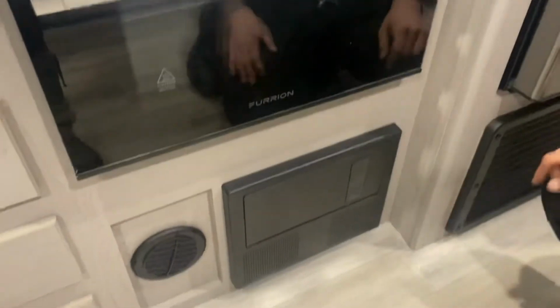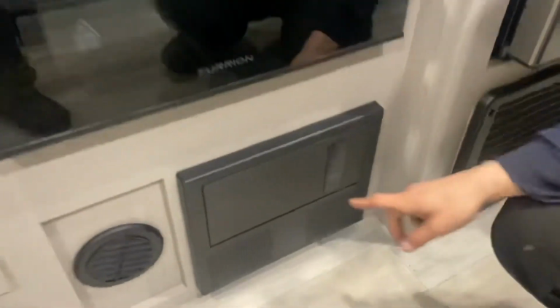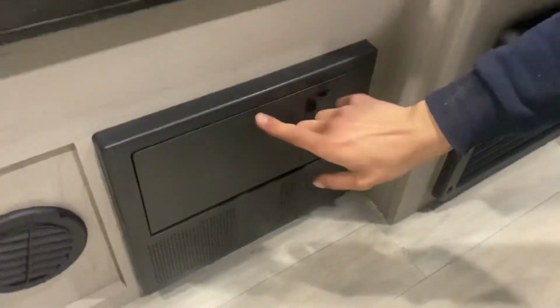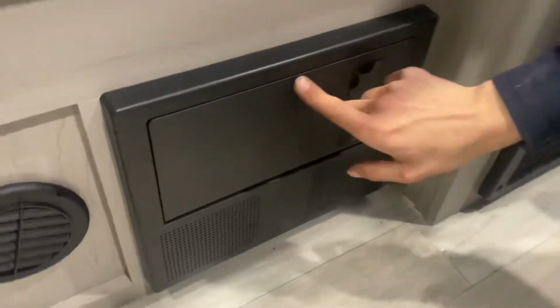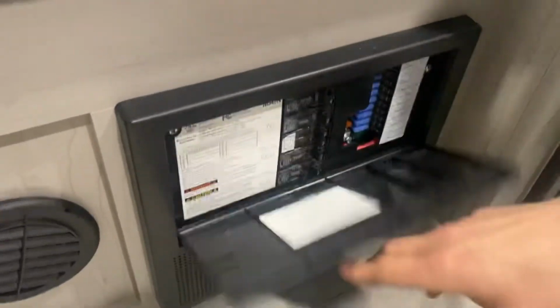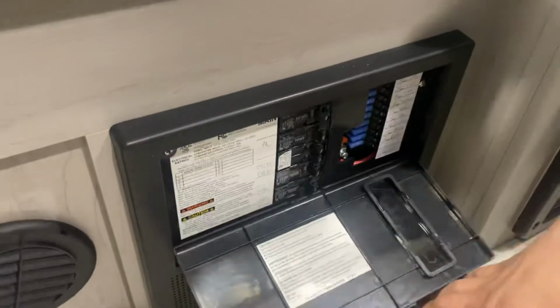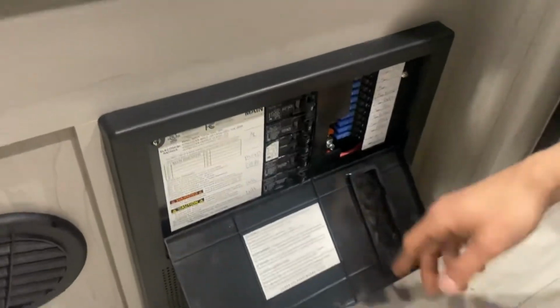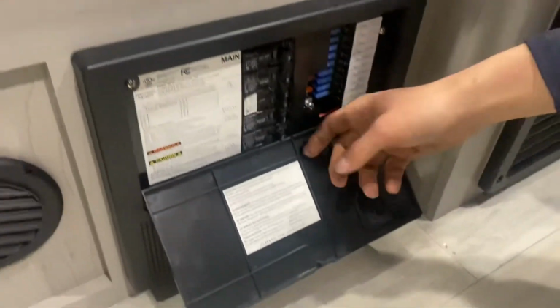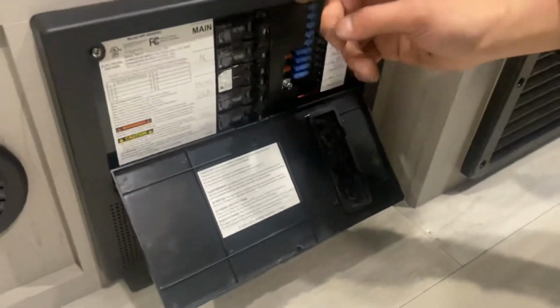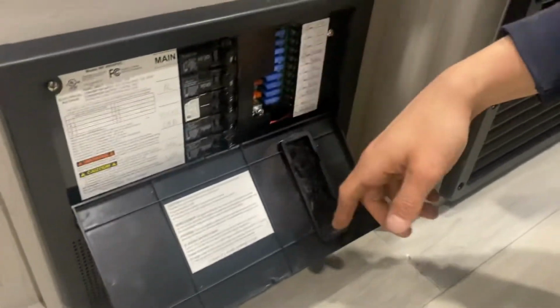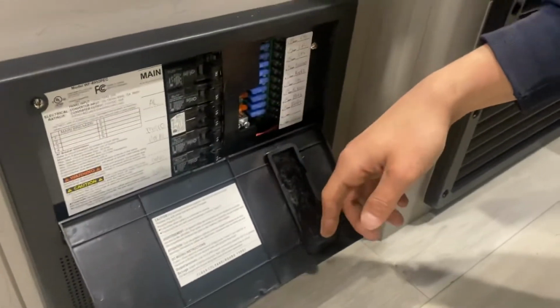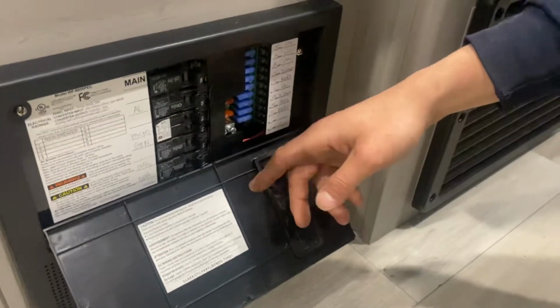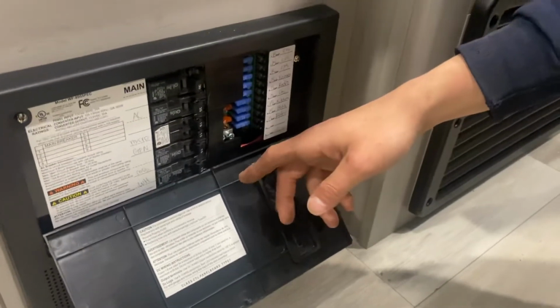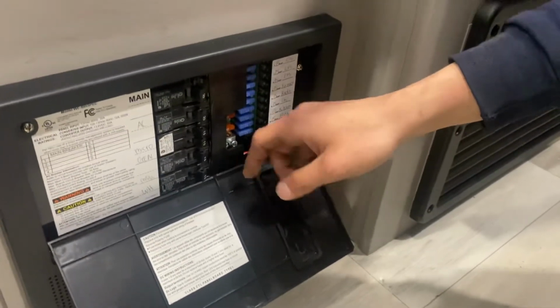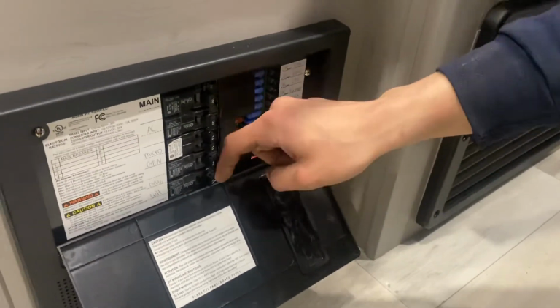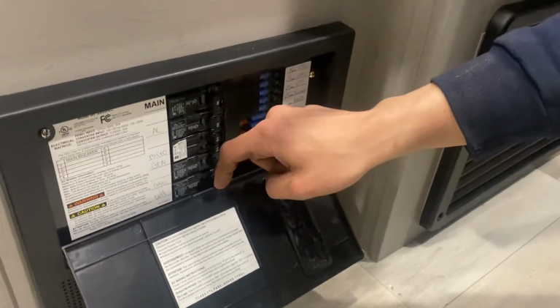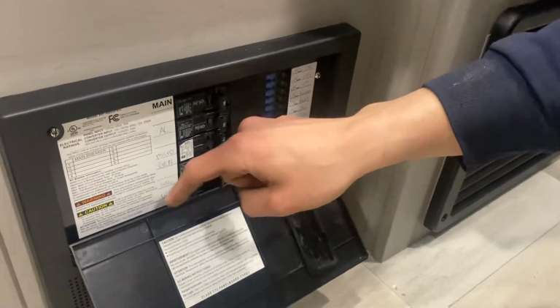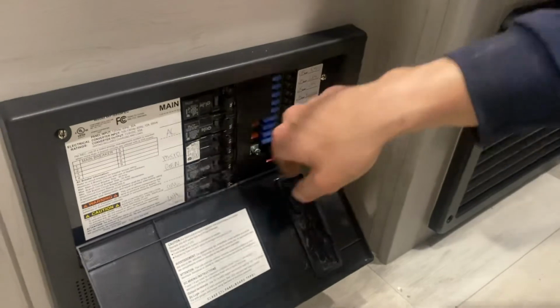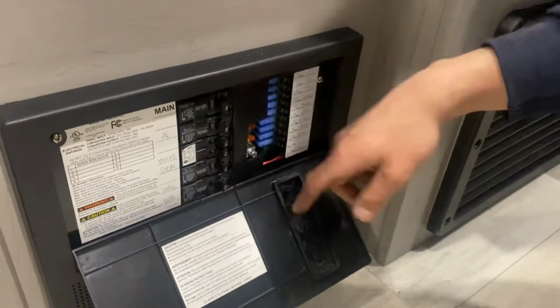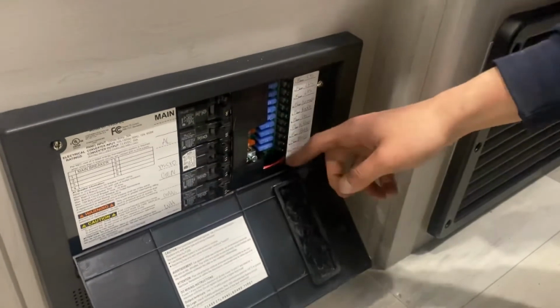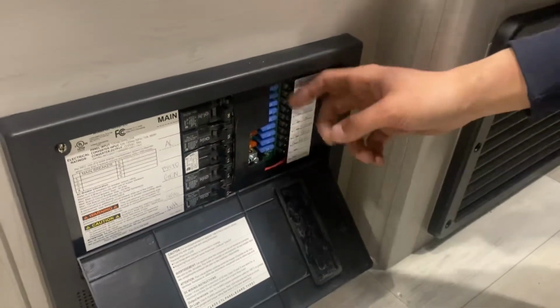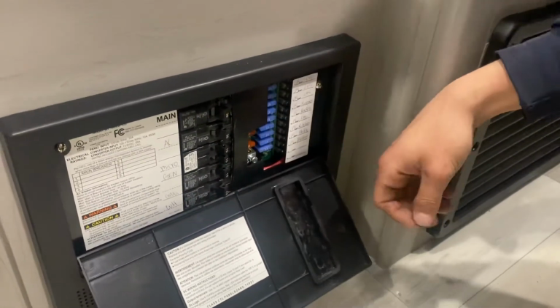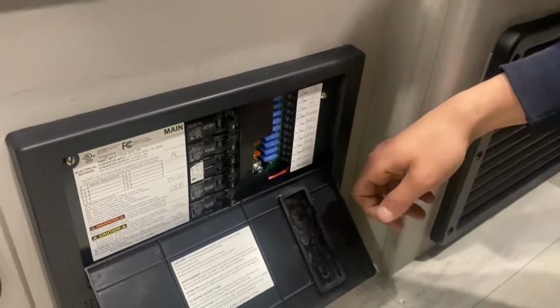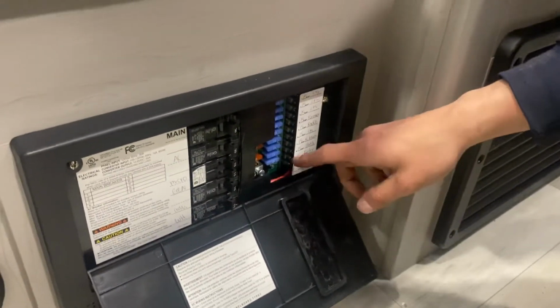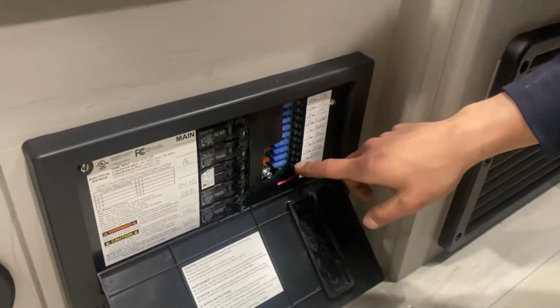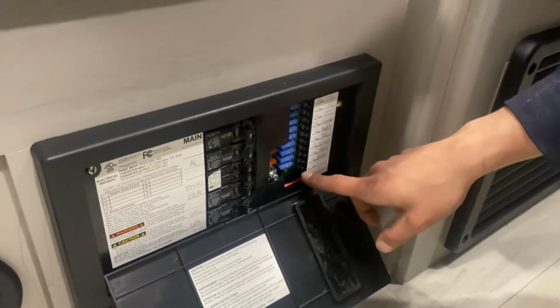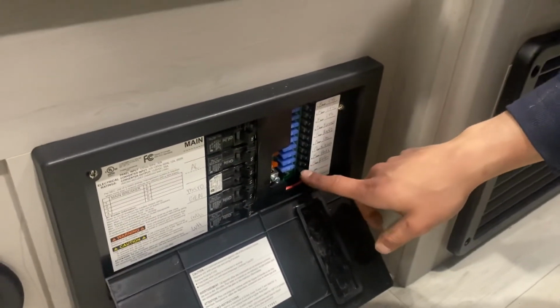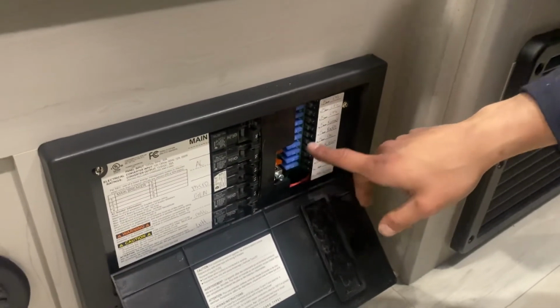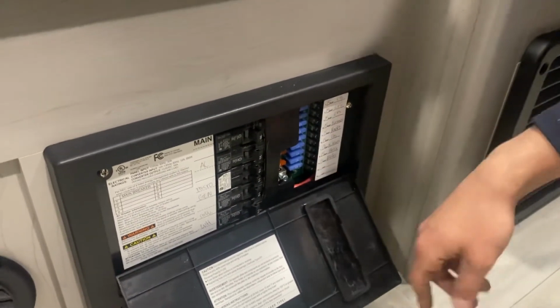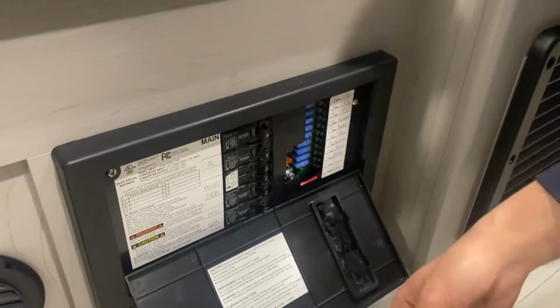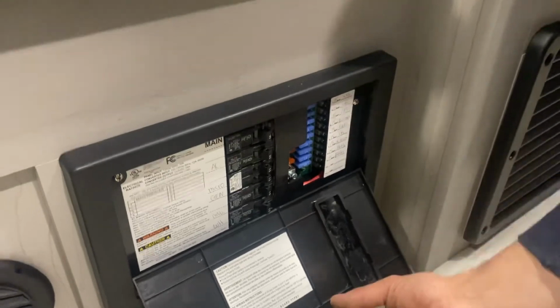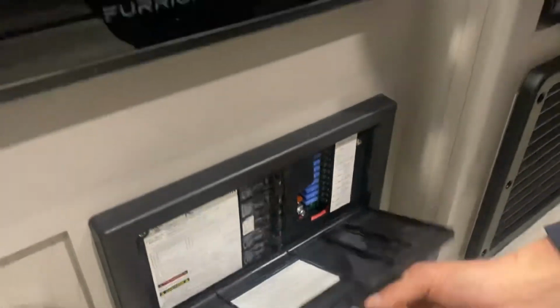Down below your stove is your converter — just press the top center and it pops open. You get all of your breakers down the middle. Whenever a breaker trips, it's going to sit in the middle, so just turn it off and then back on. On the right side, you've got all of your fuses. Whenever a fuse pops, you'll get a little red LED letting you know exactly which one went.